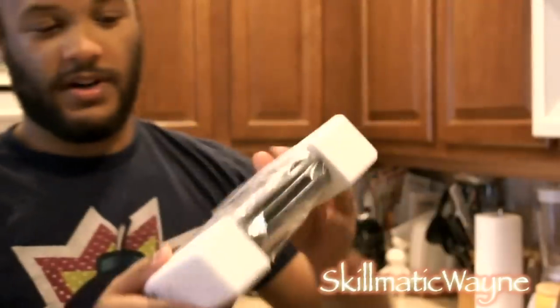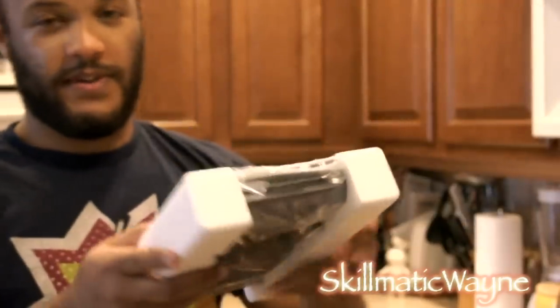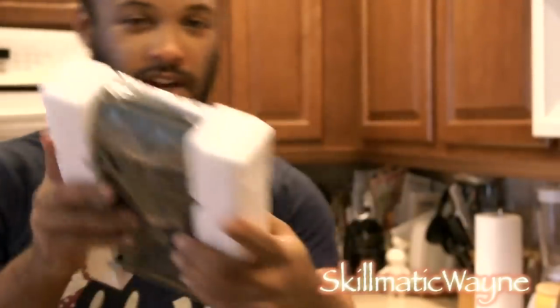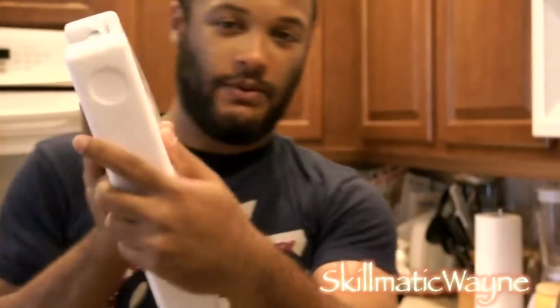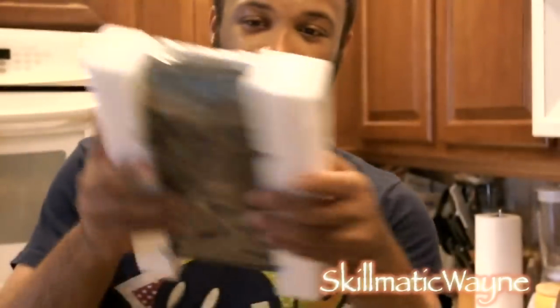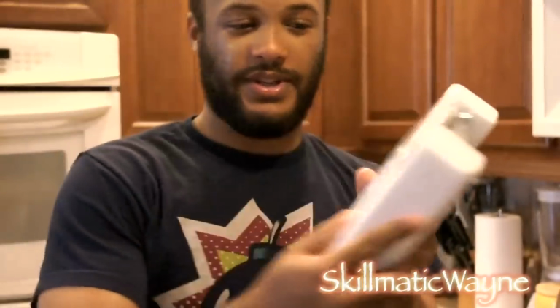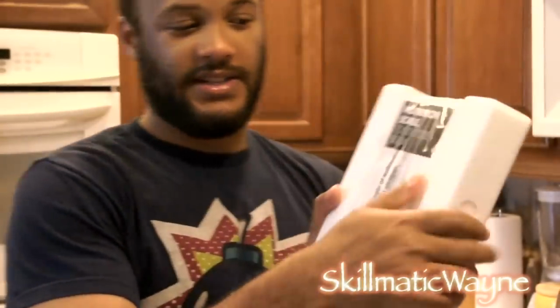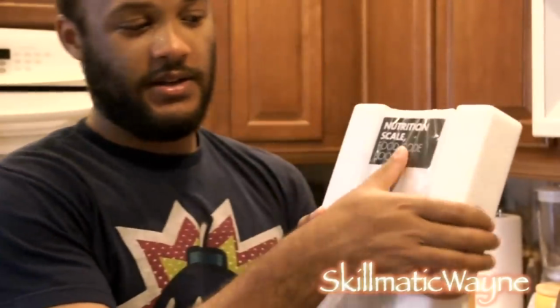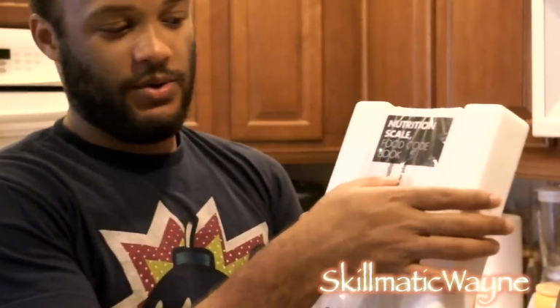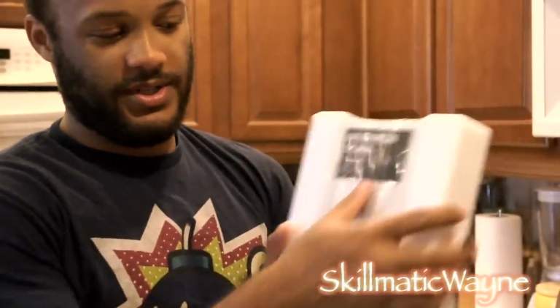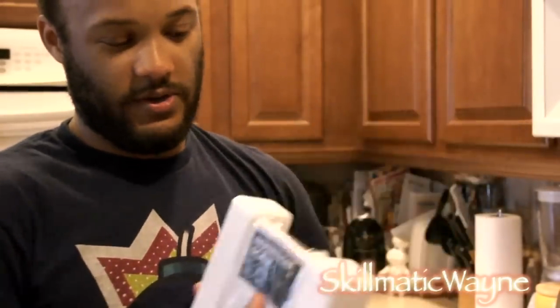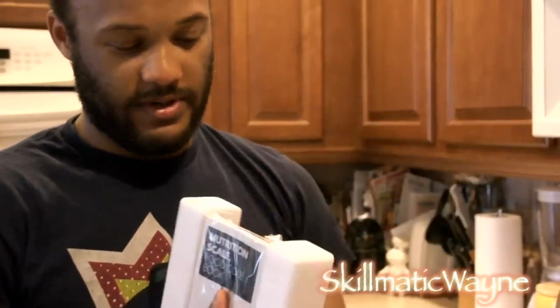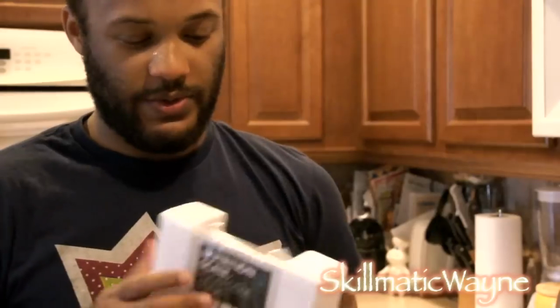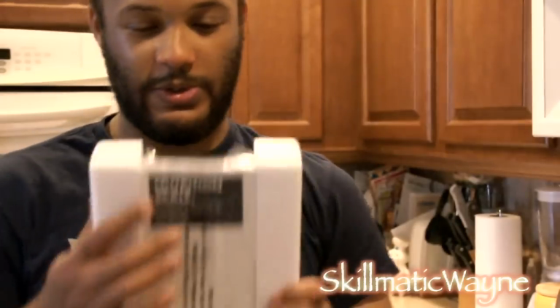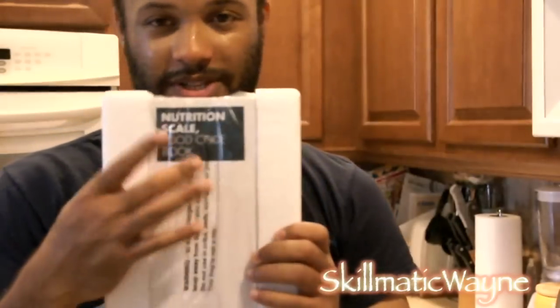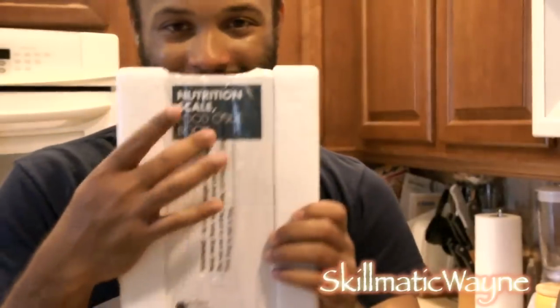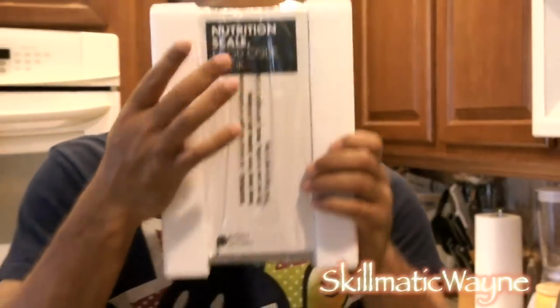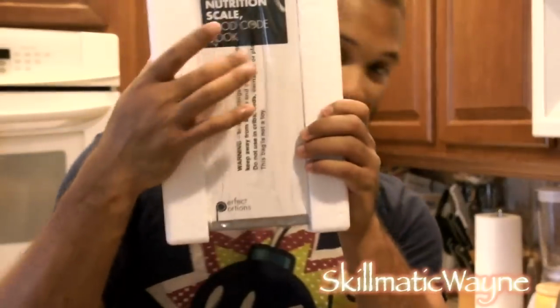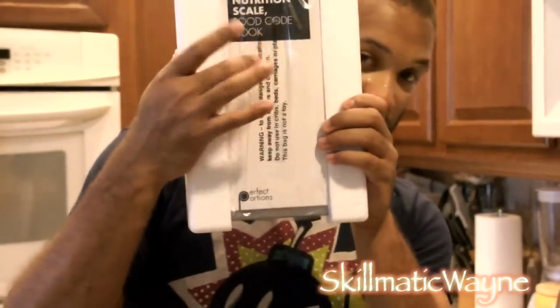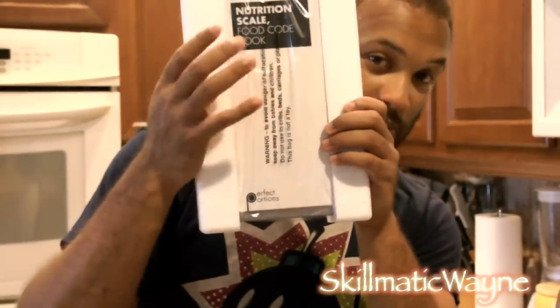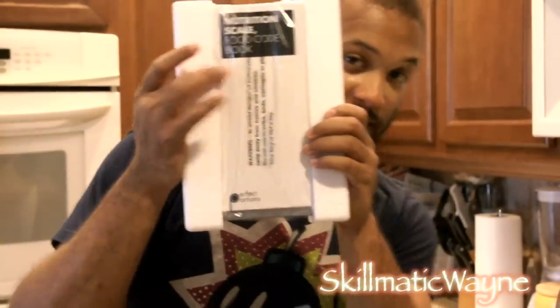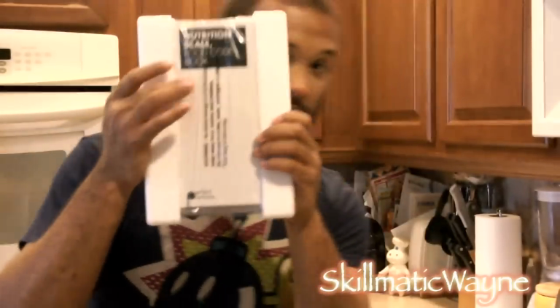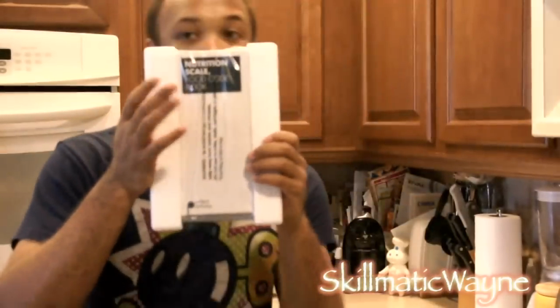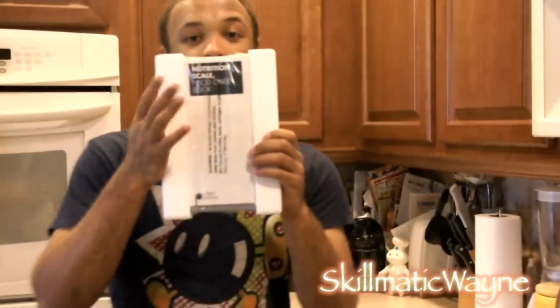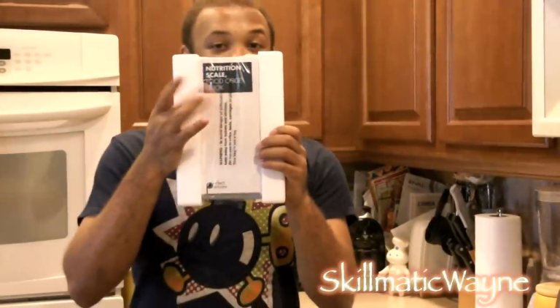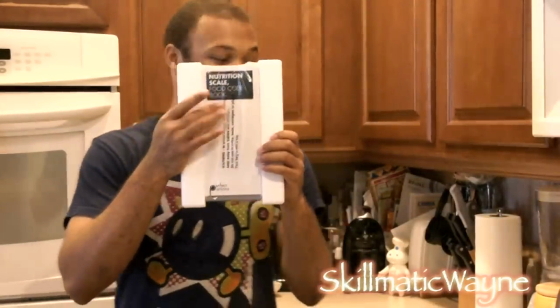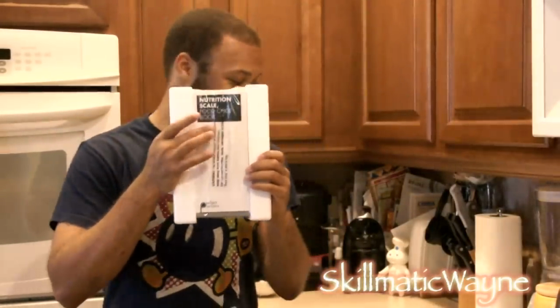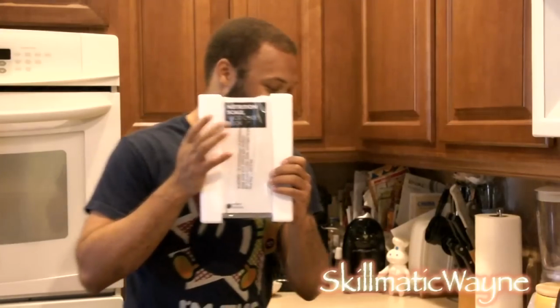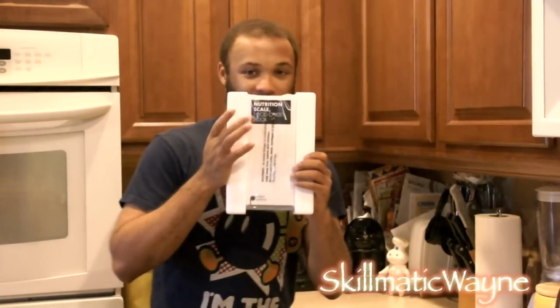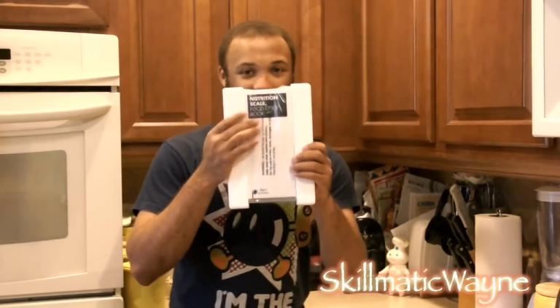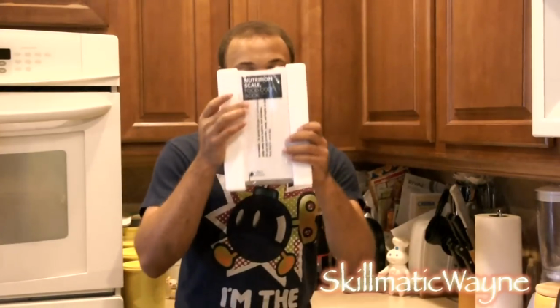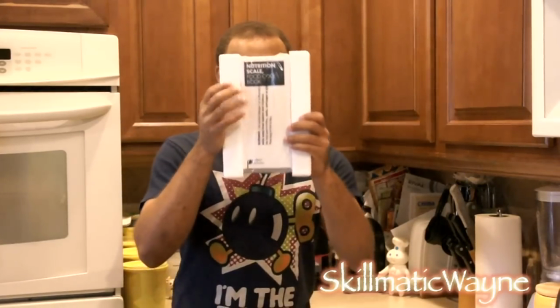So it's going to come with these styrofoam shields and it has a nutrition scale book. Do not lose this — it's not good if you lose it.